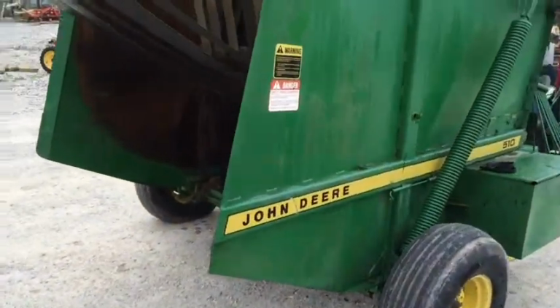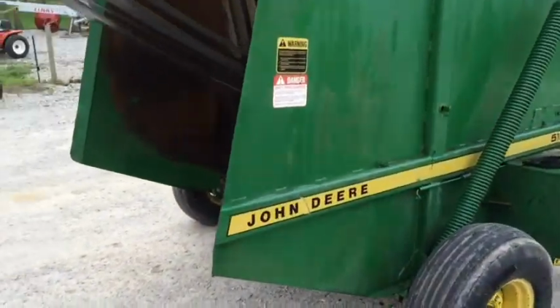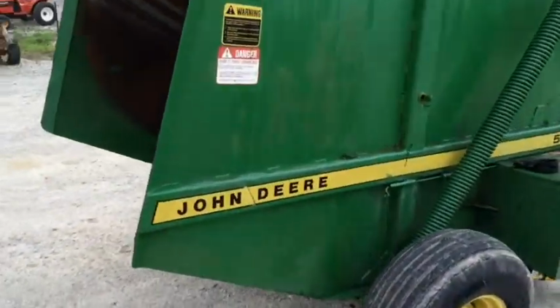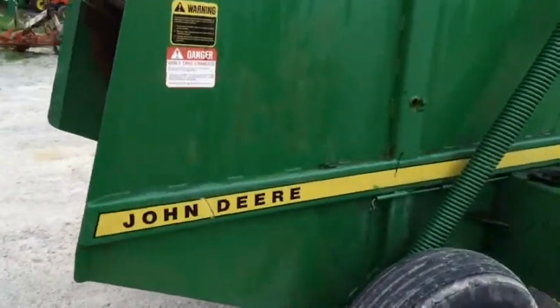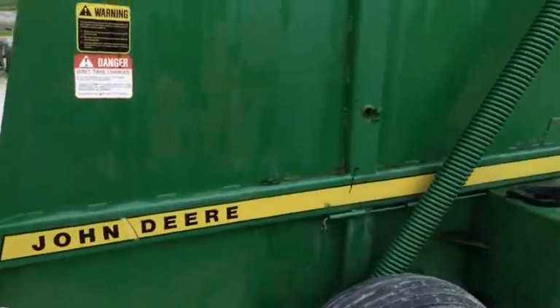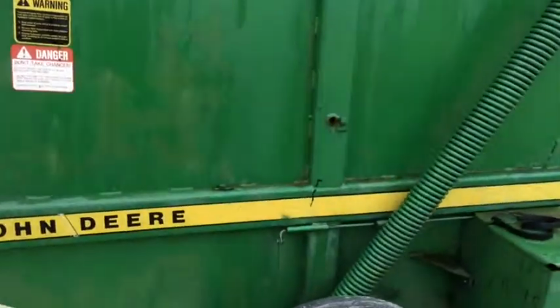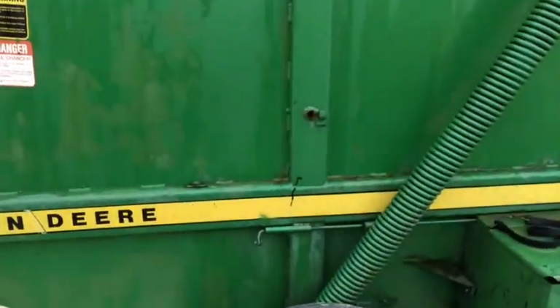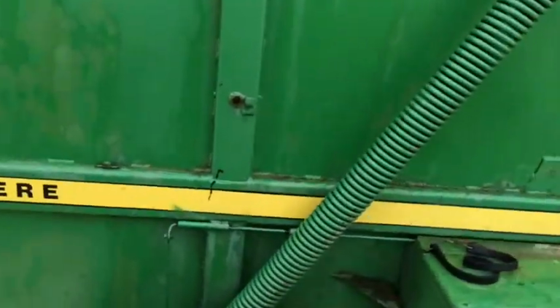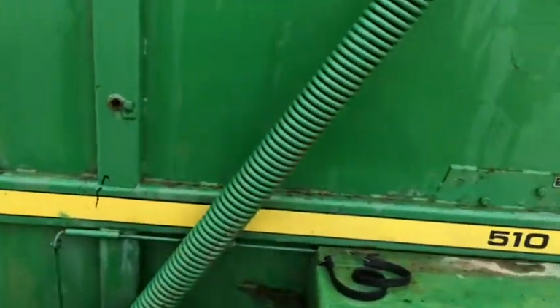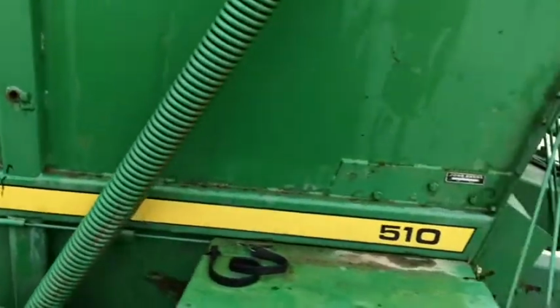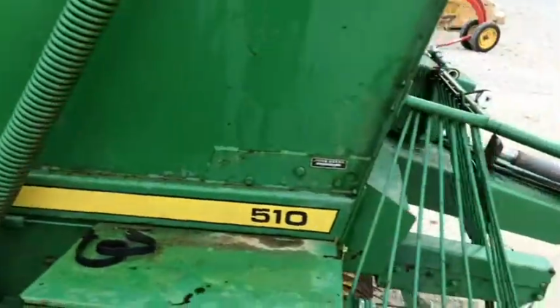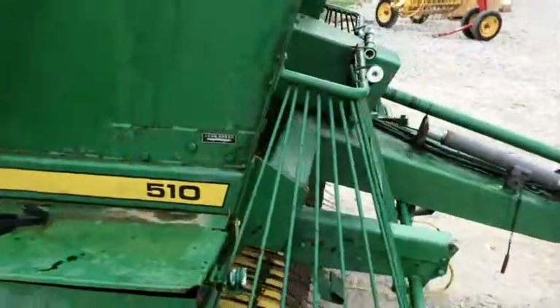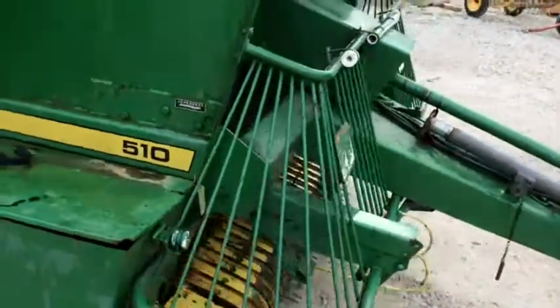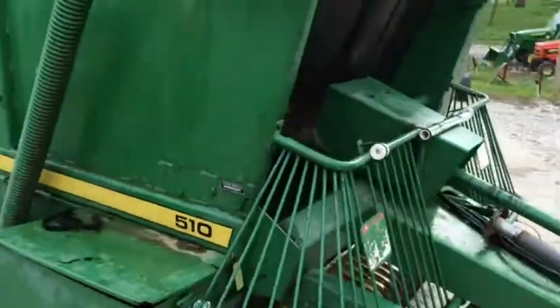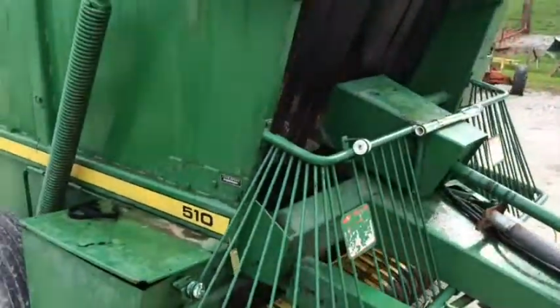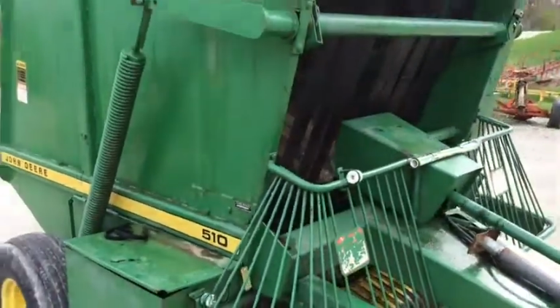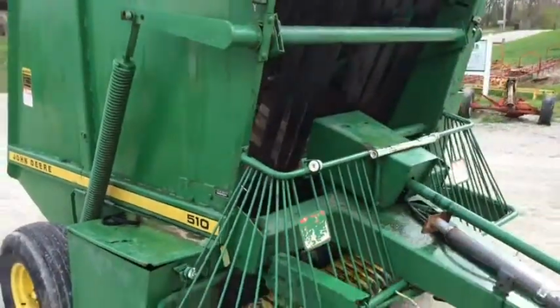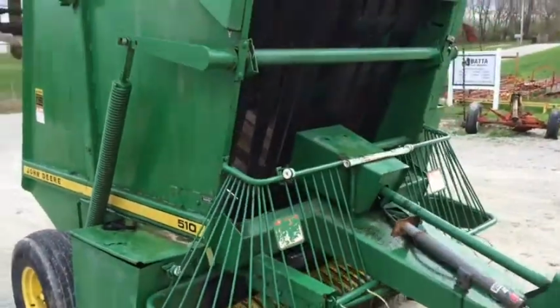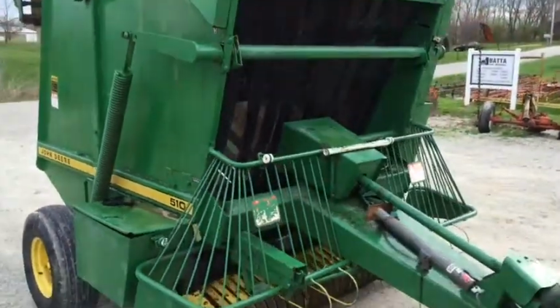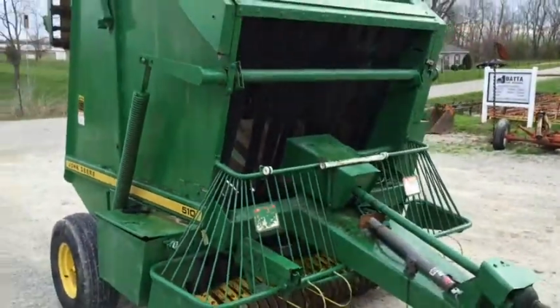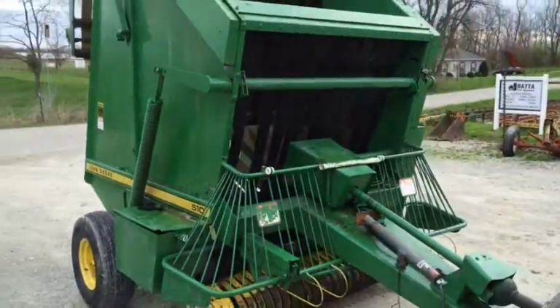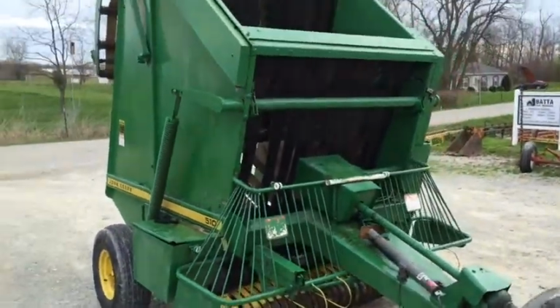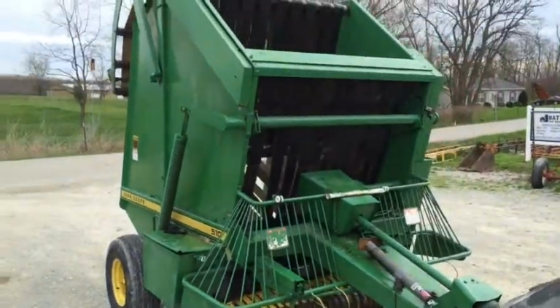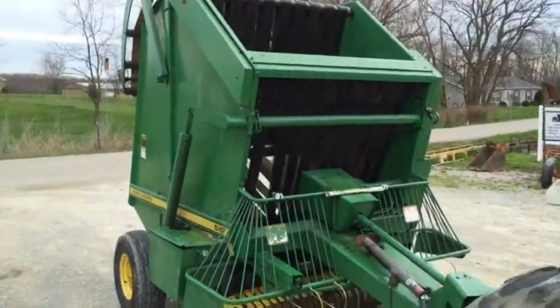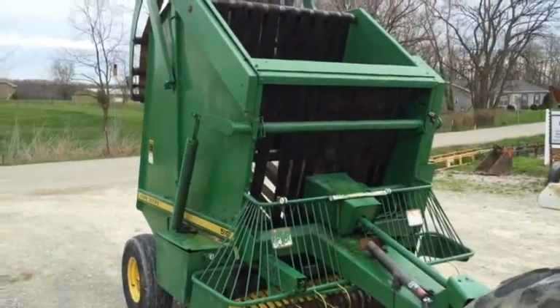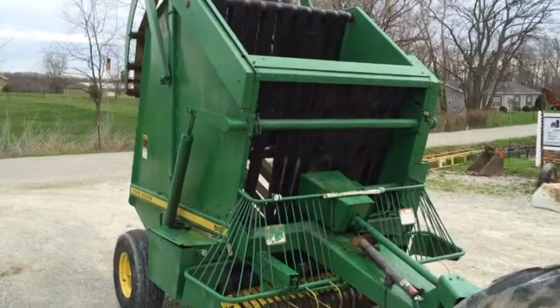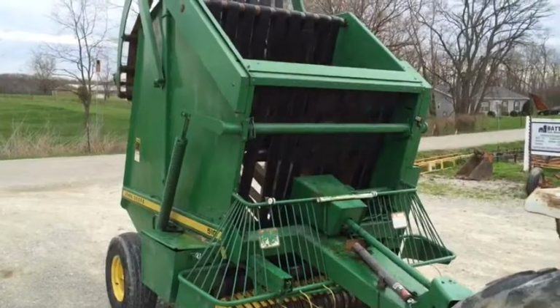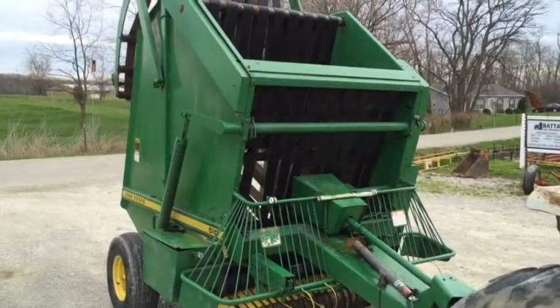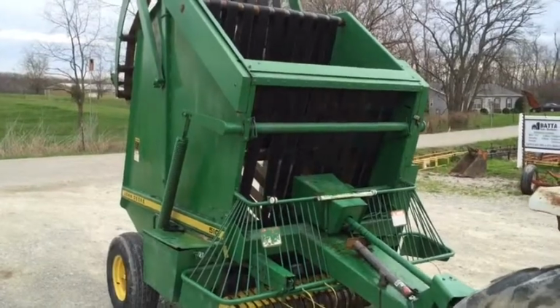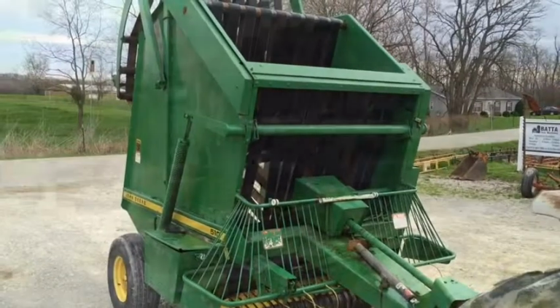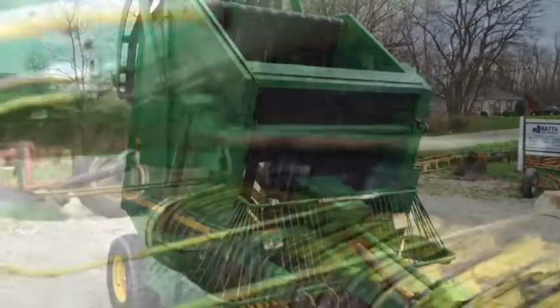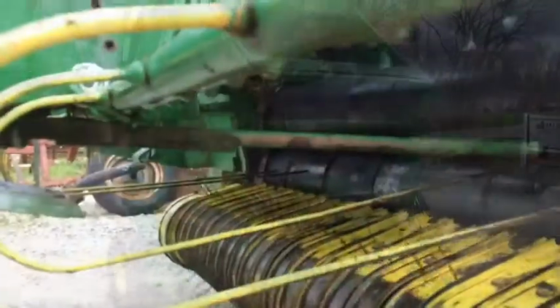Condition is very good for its age. These 510s are the earlier model round balers. As you can see, the paint's very good. The baler's definitely been kept inside.